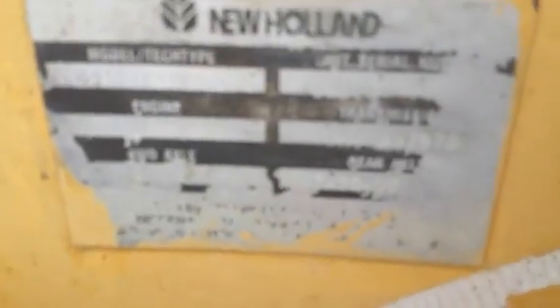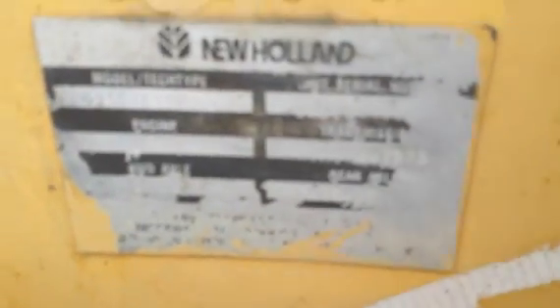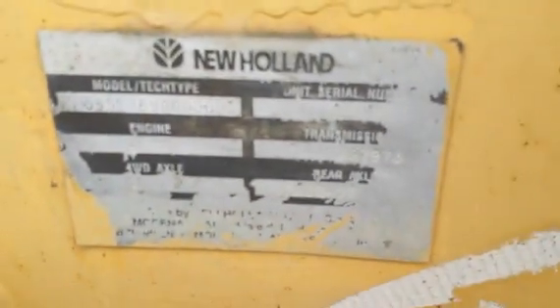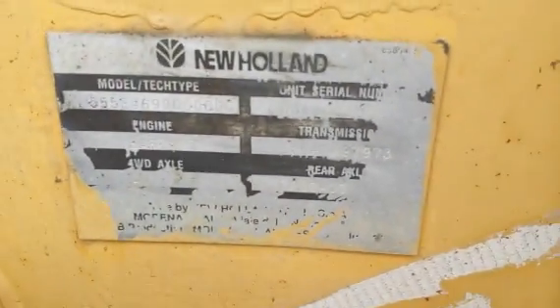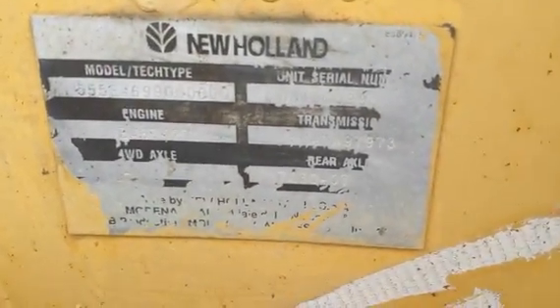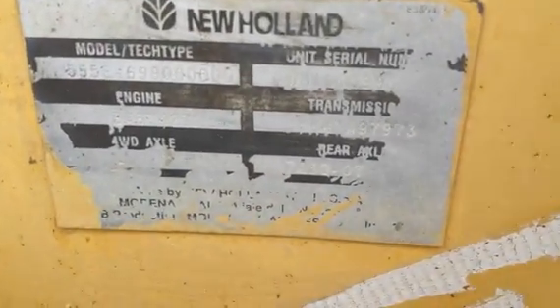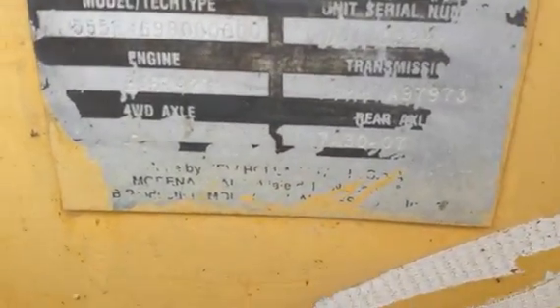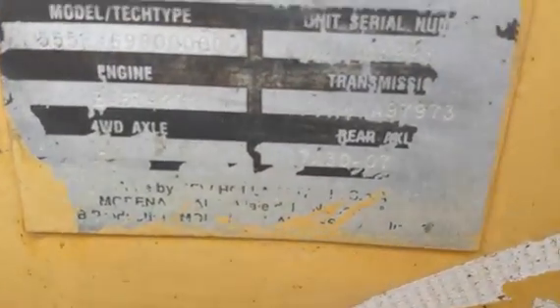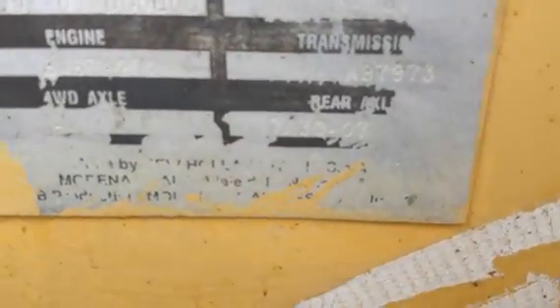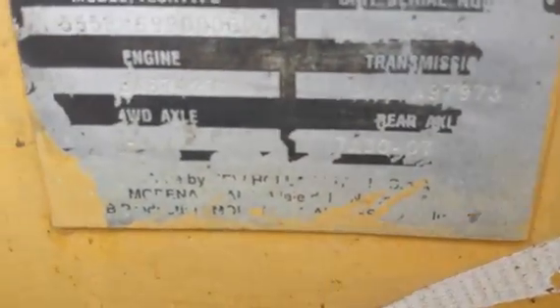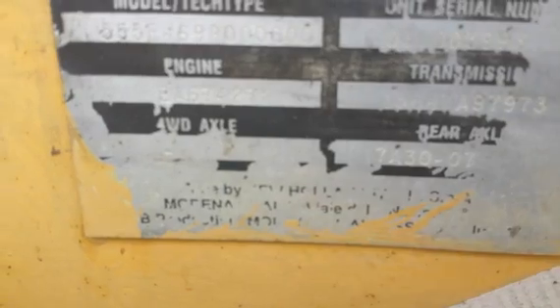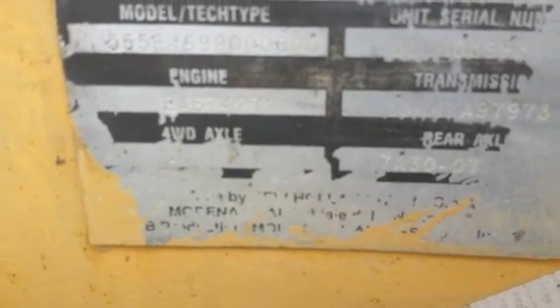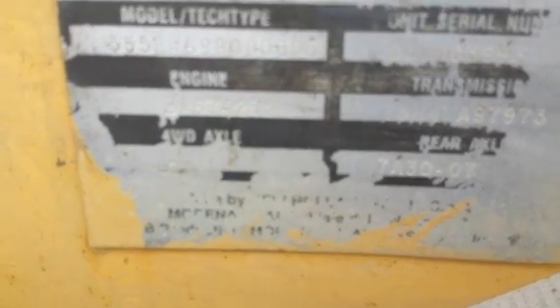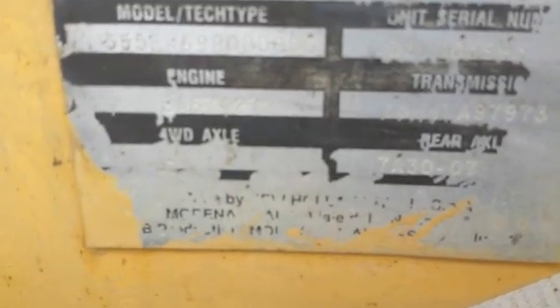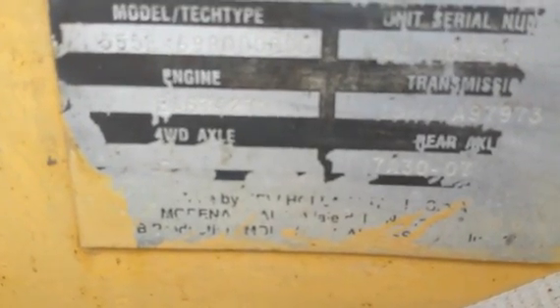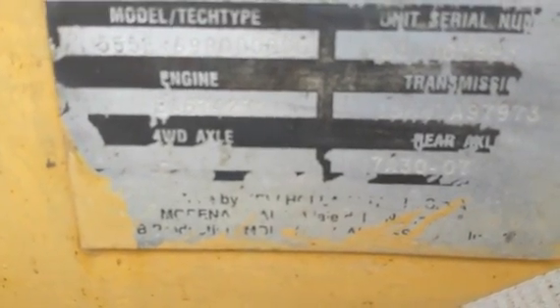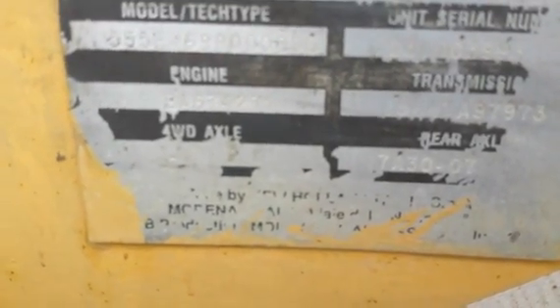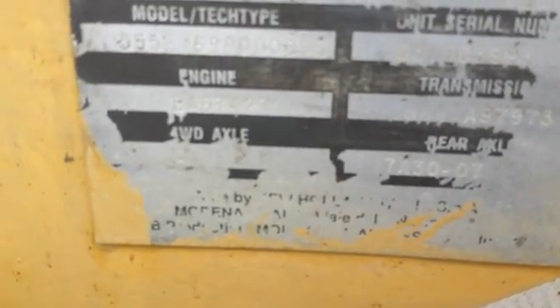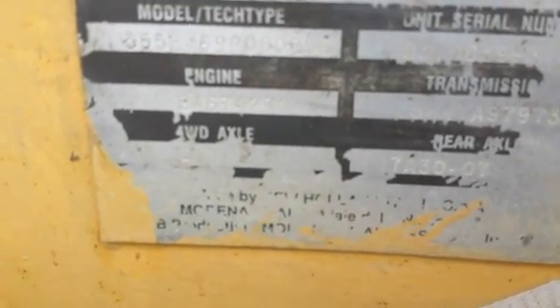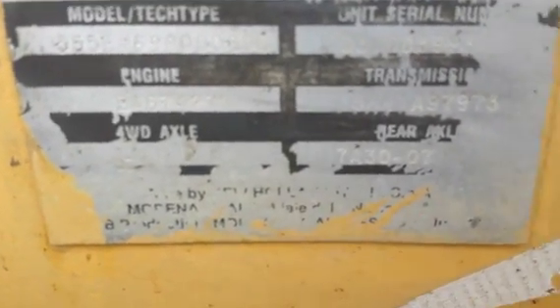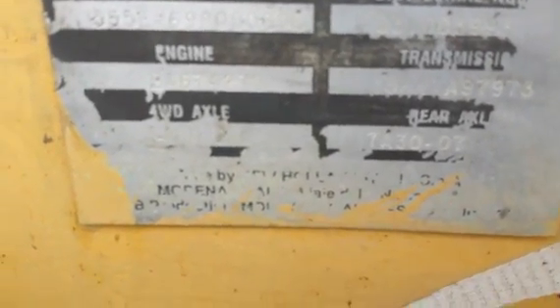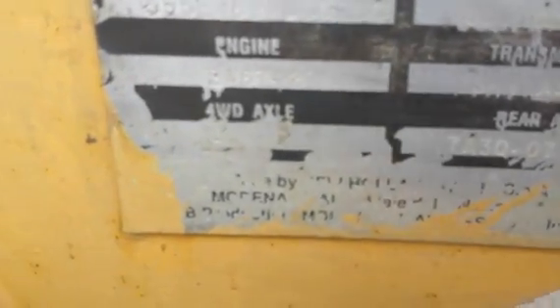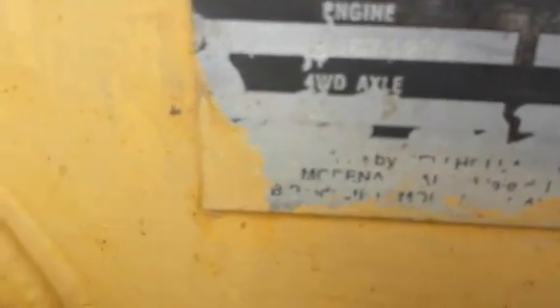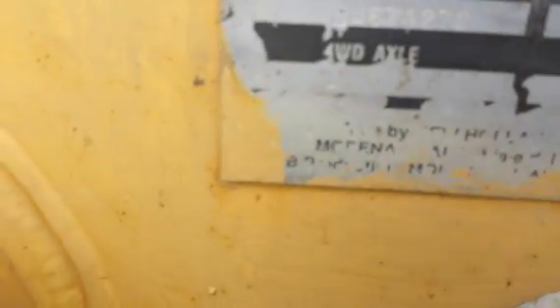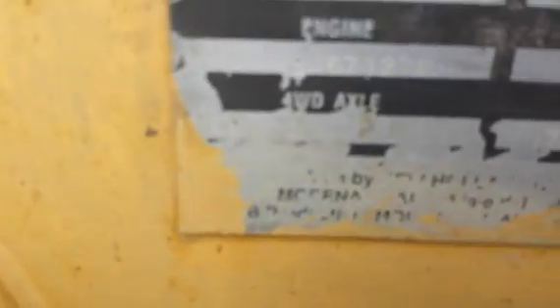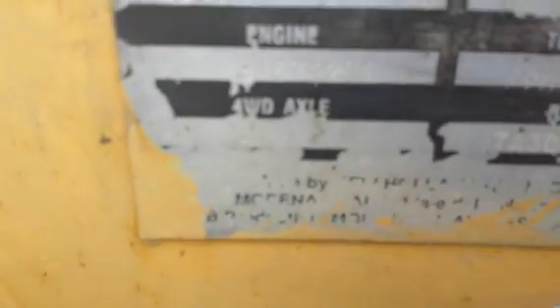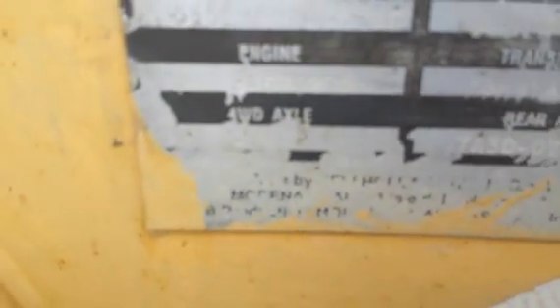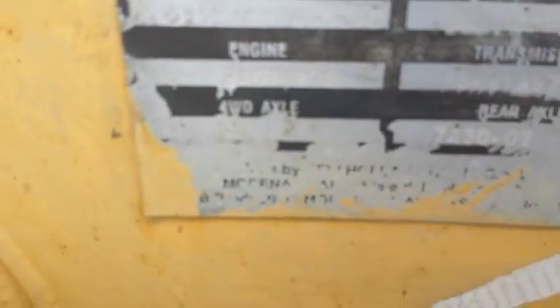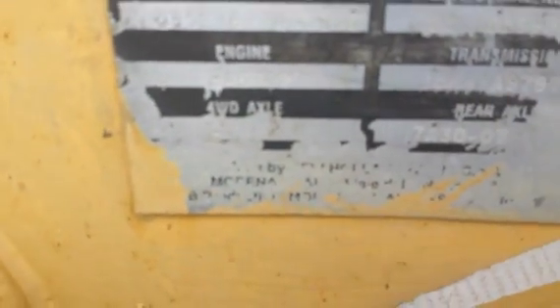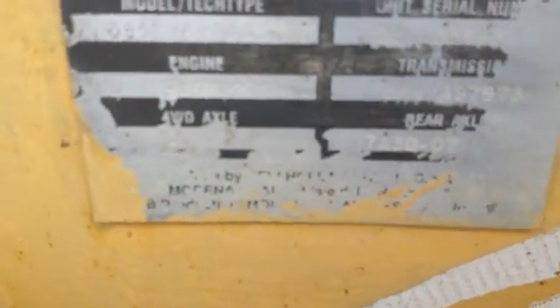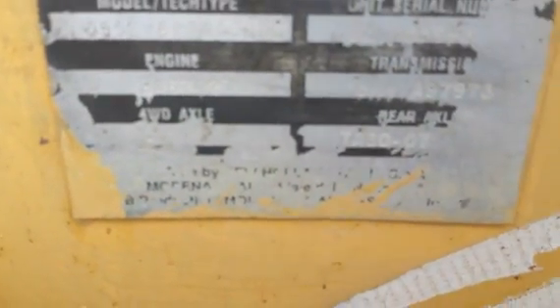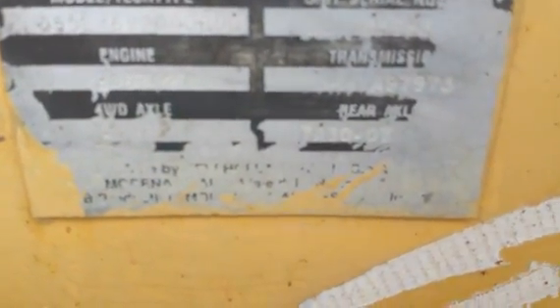First of all, we have the serial number plate here. The serial number on this machine is 031003993. There's also the engine number and the transmission number here.